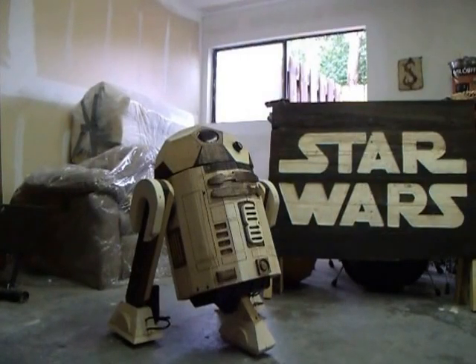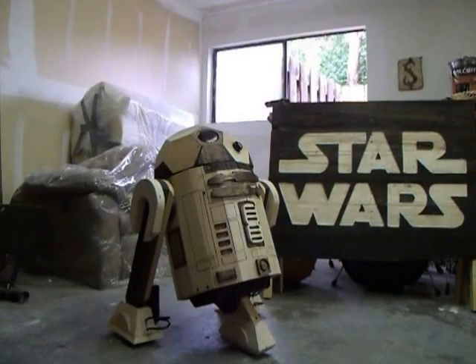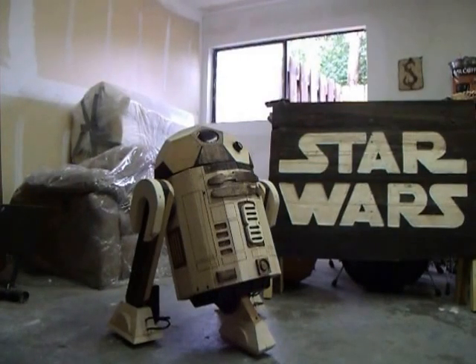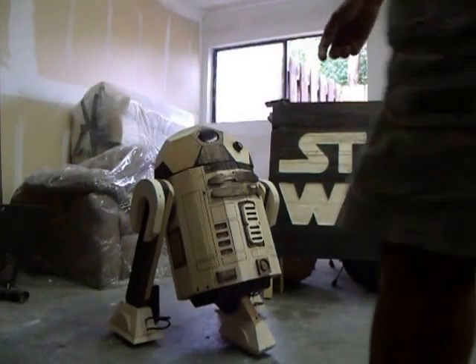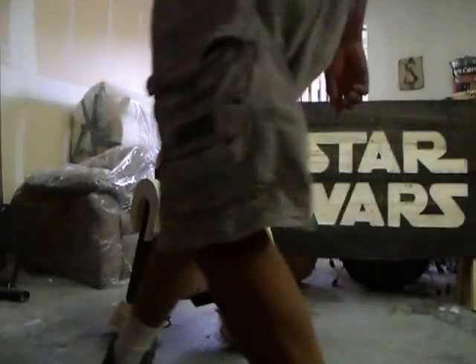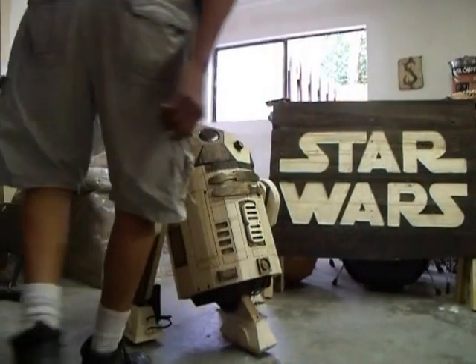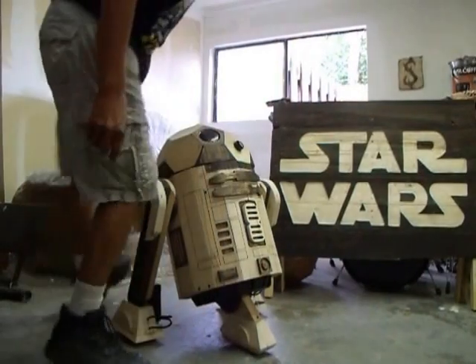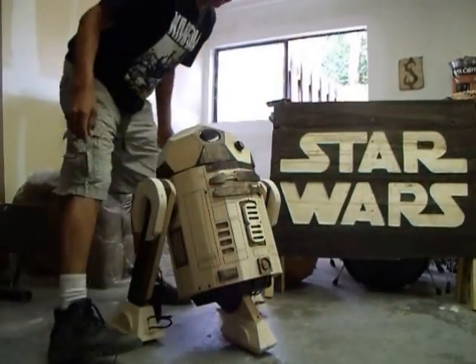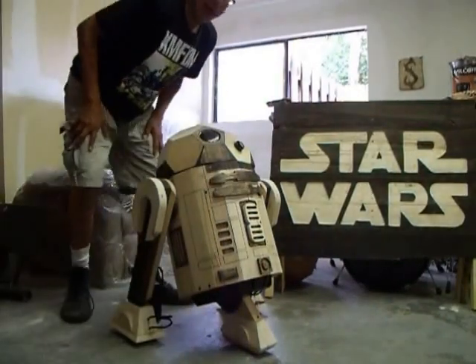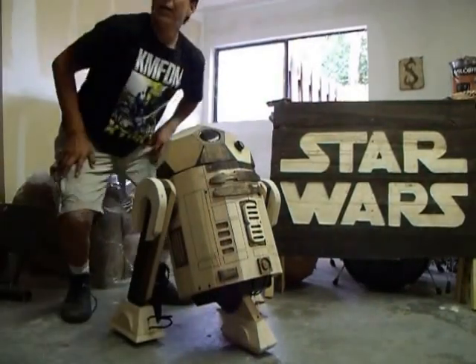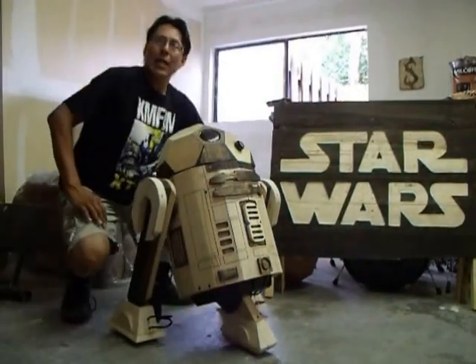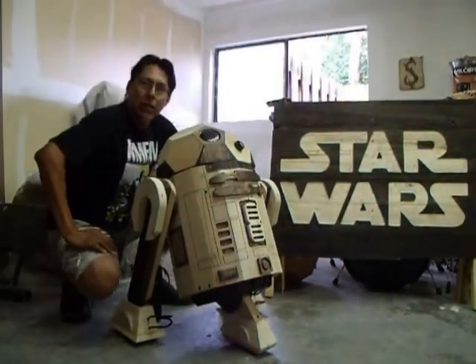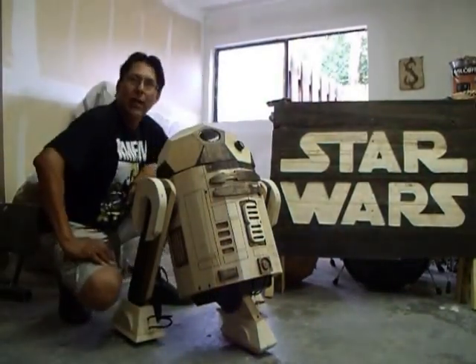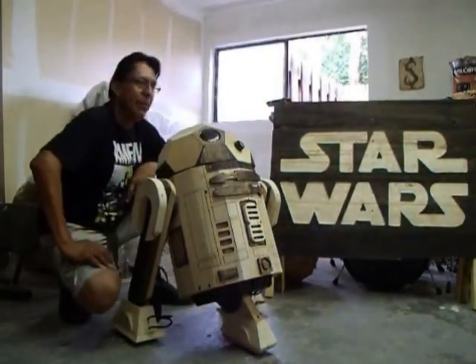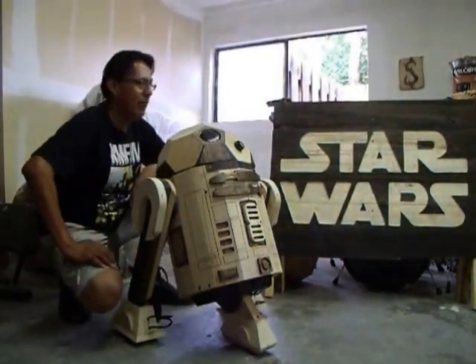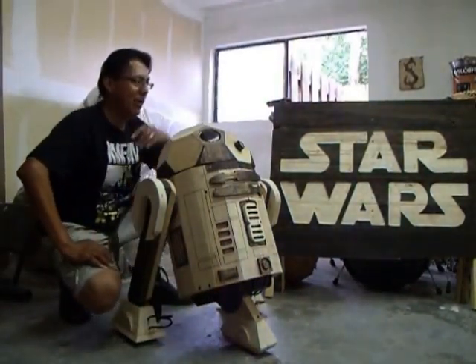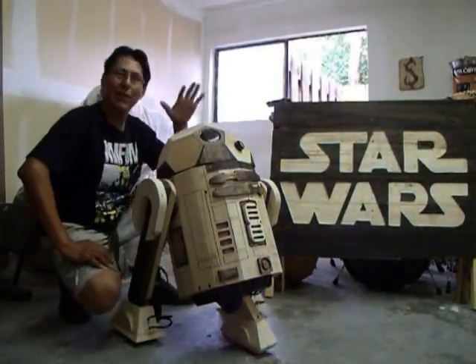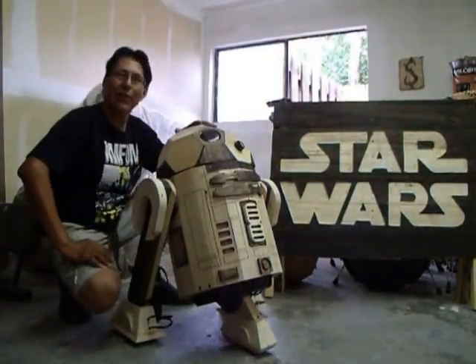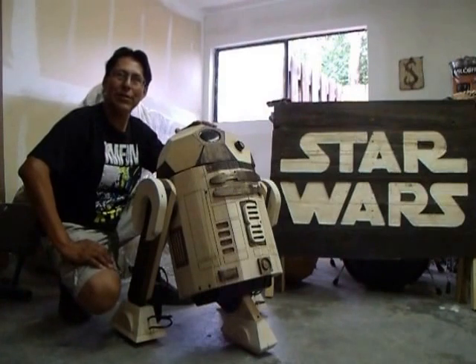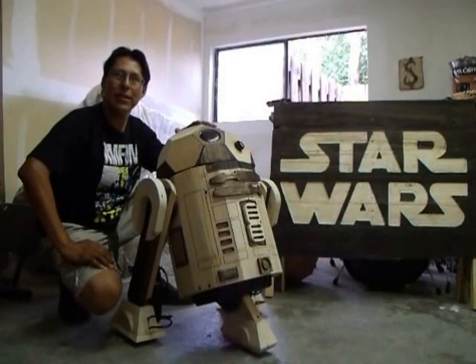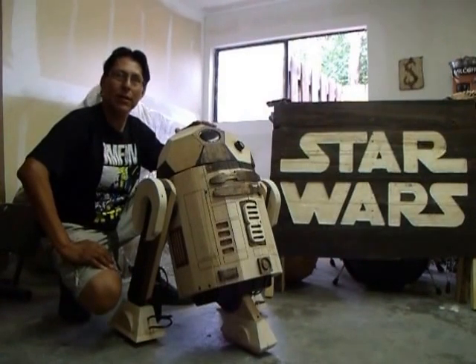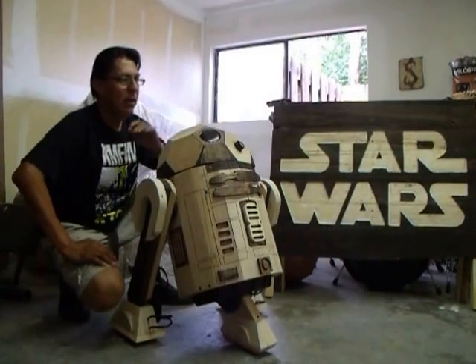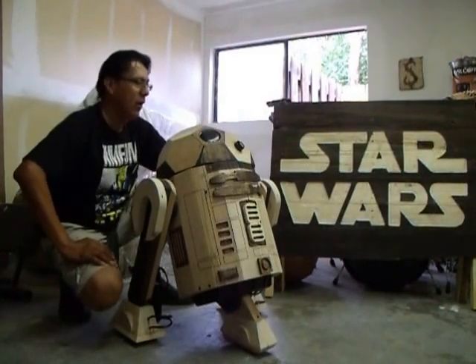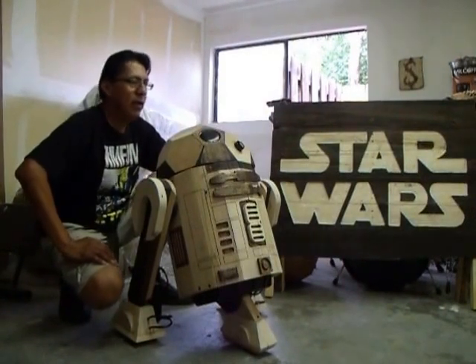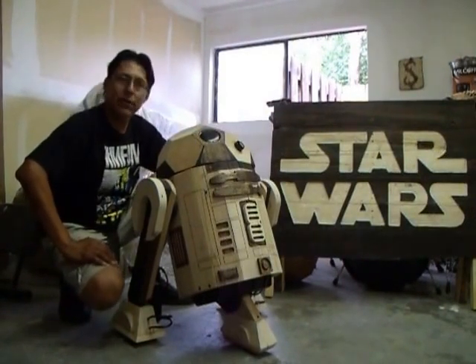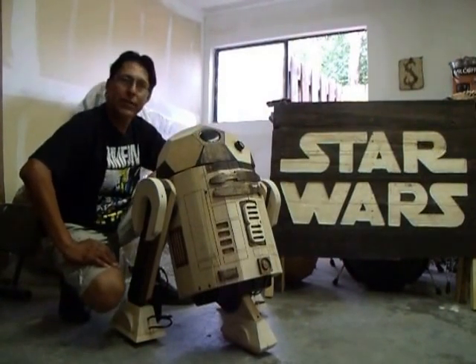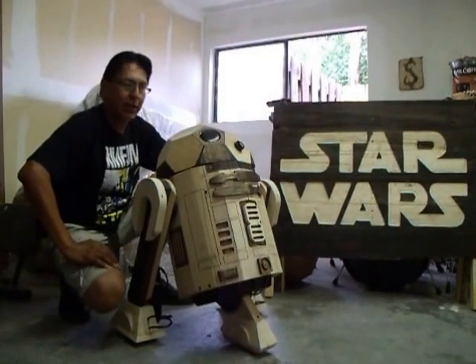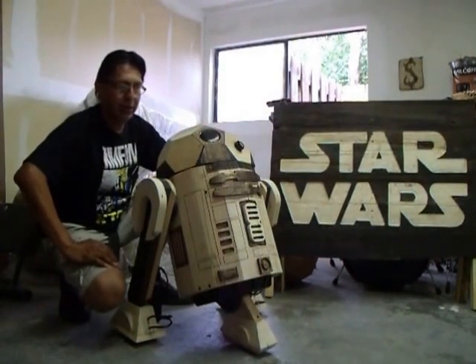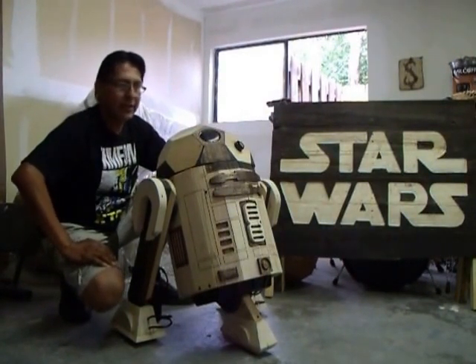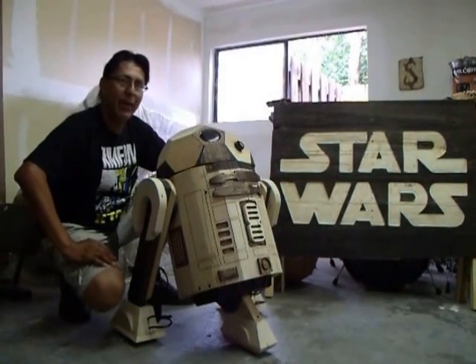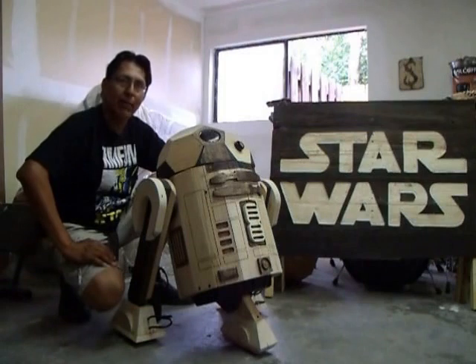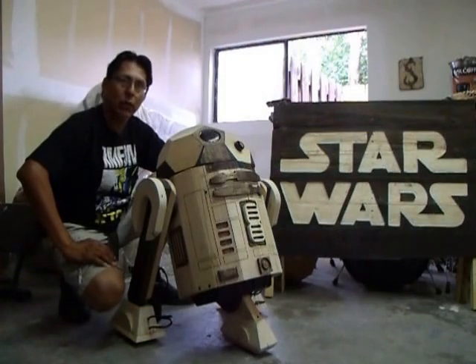Hello, Star Wars fans! How are you doing? My name is Gerald, and I am the proud builder of R2-D3 that you see here. Now, unlike the other R2 units out there, he's pretty unique because I make him out of pallet wood.